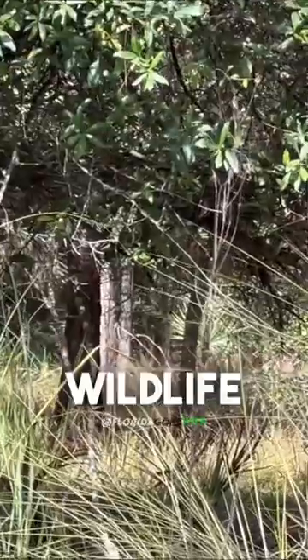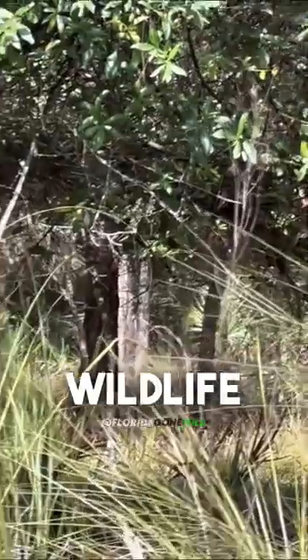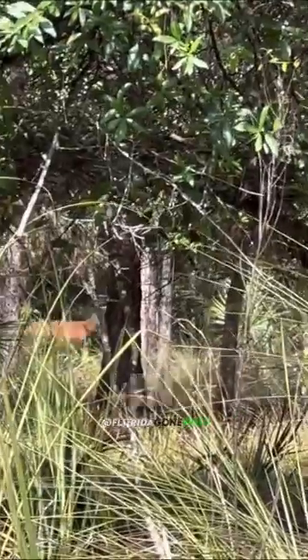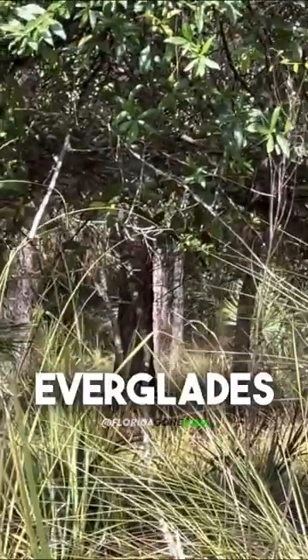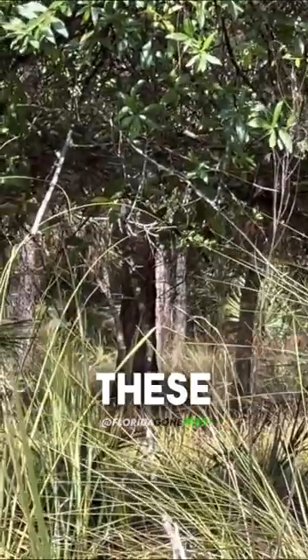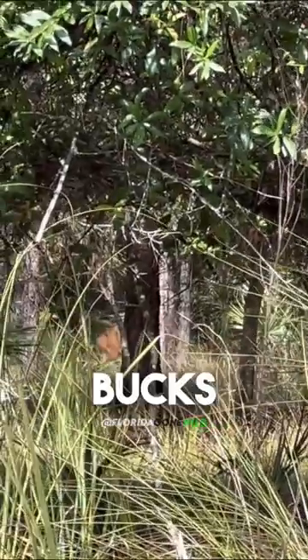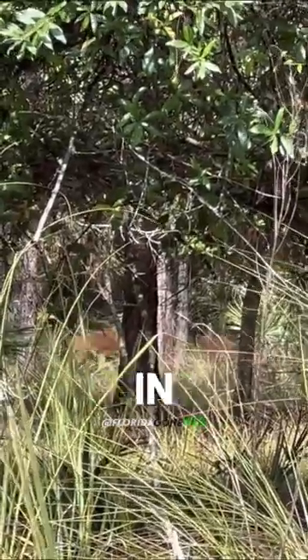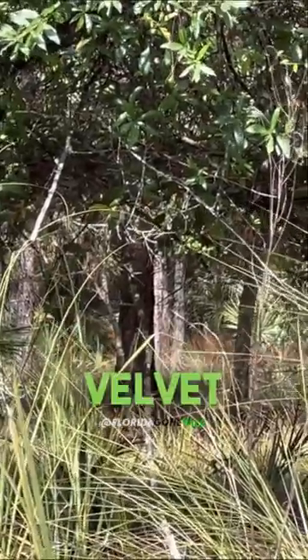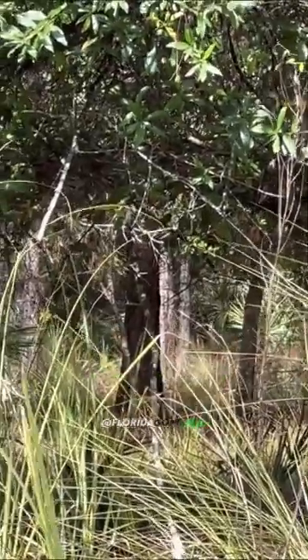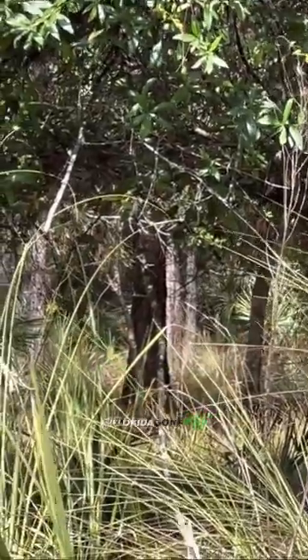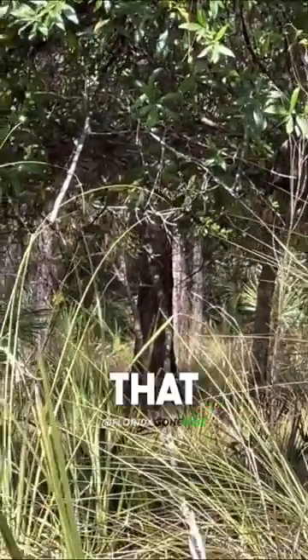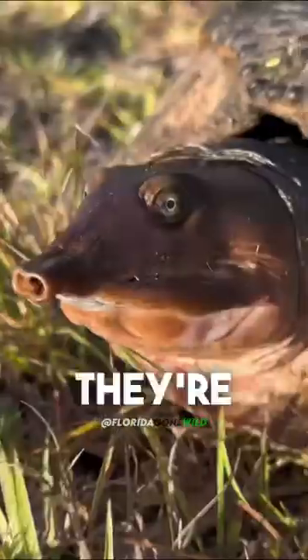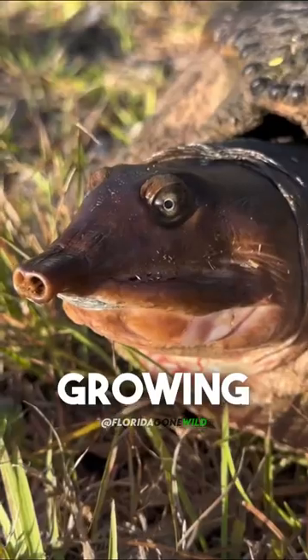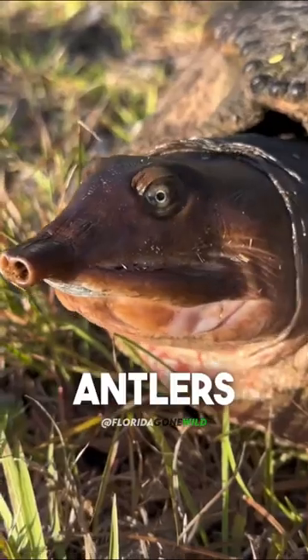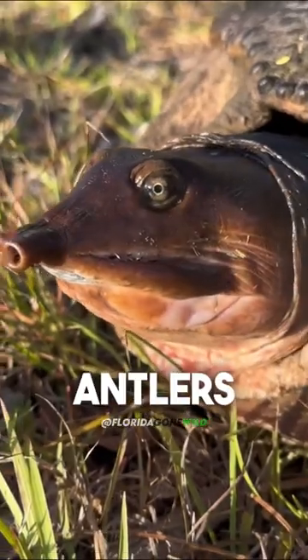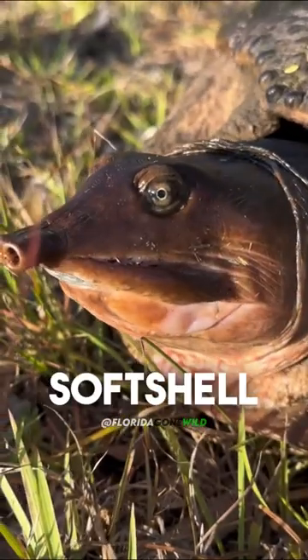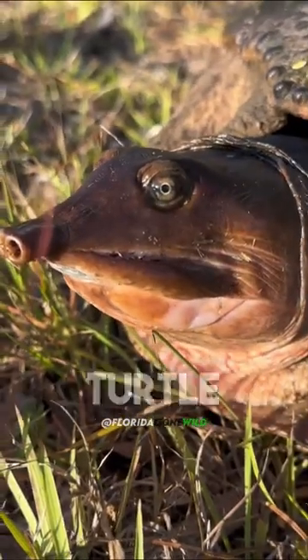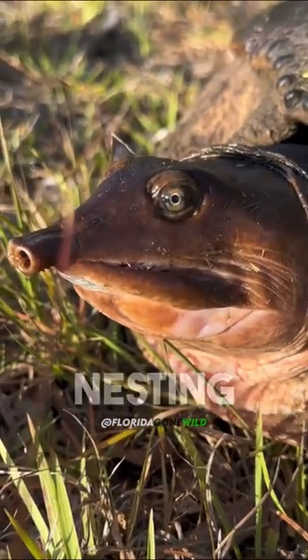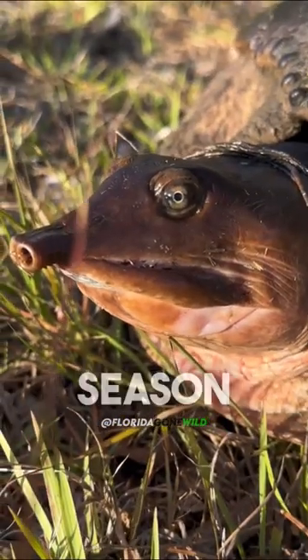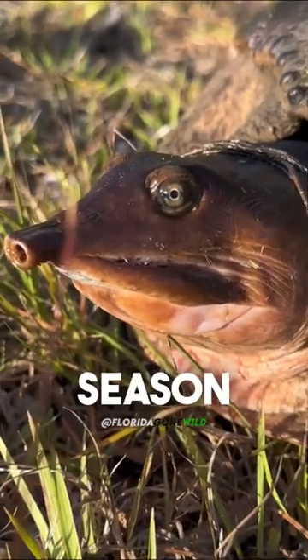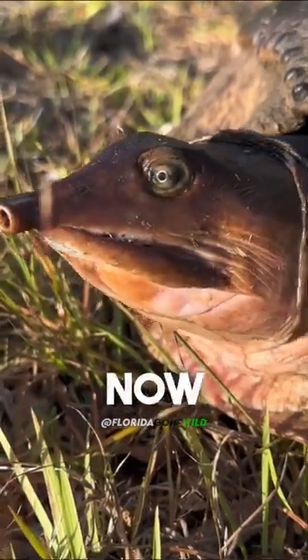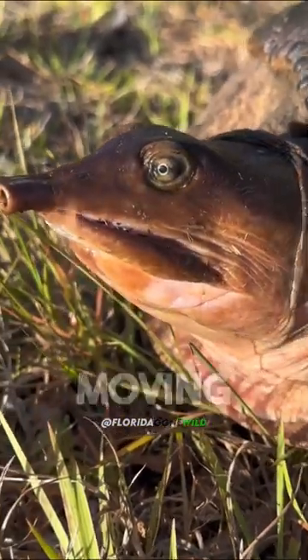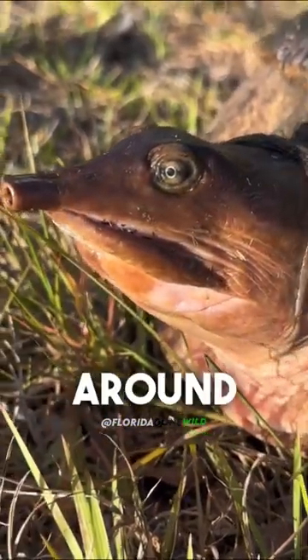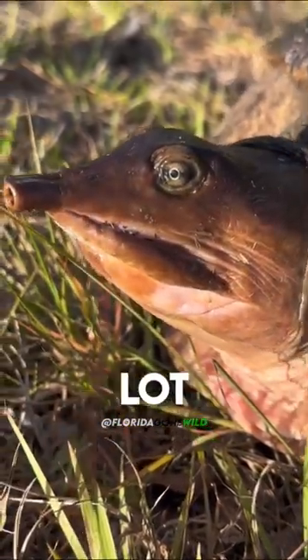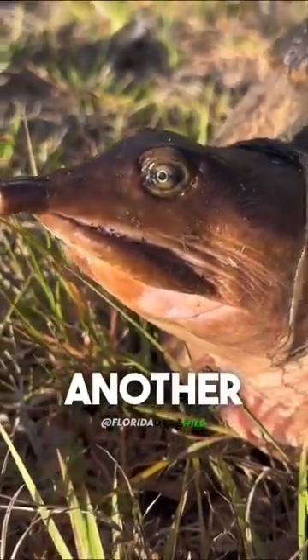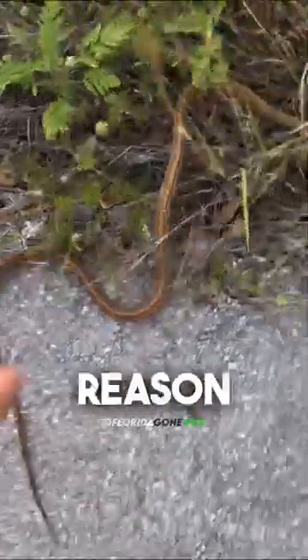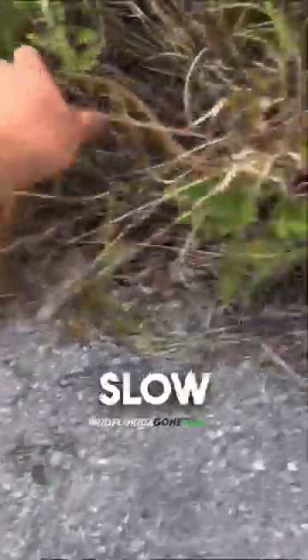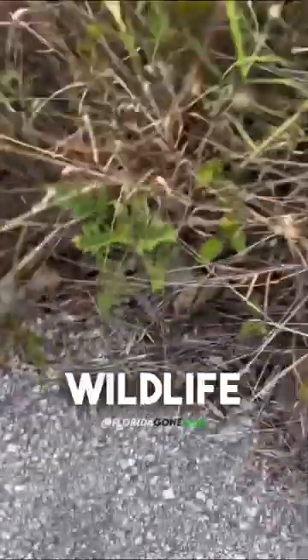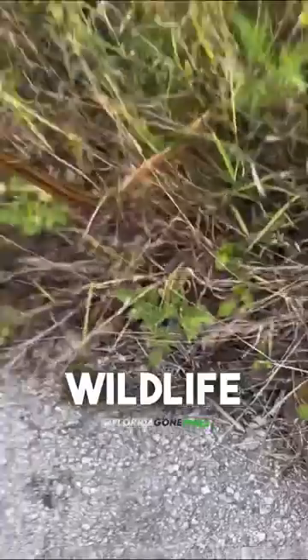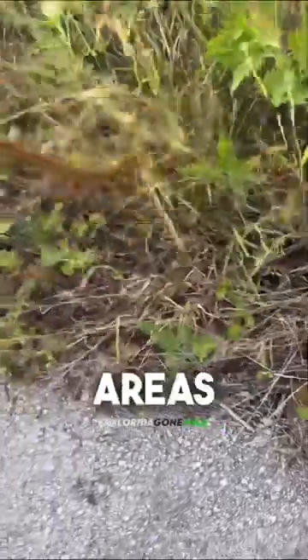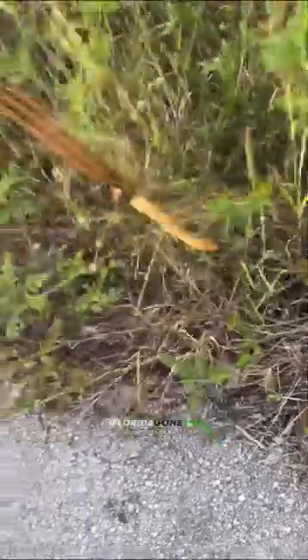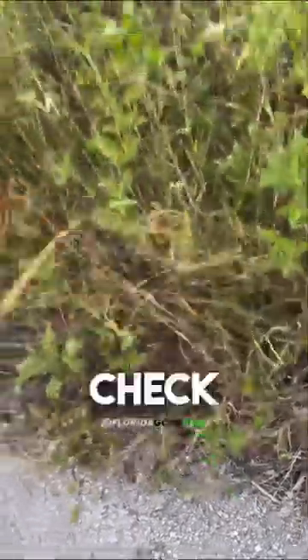Tons of wildlife out here in the Everglades. These bucks are in velvet, which means they're growing new antlers. It's soft-shell turtle nesting season right now and they're moving around a lot — another reason to go slow in wildlife areas.